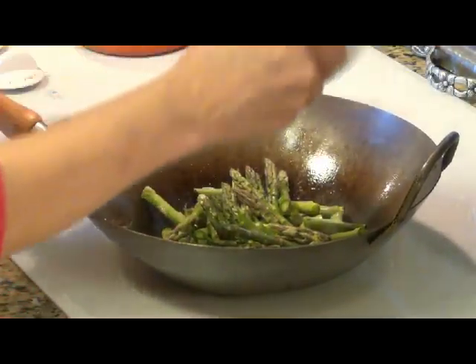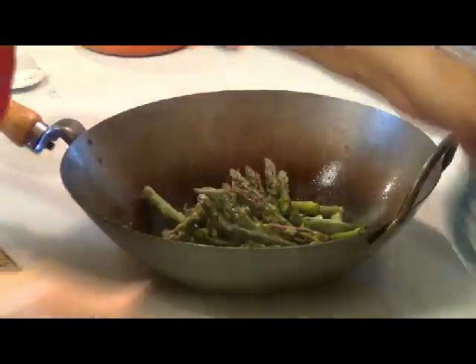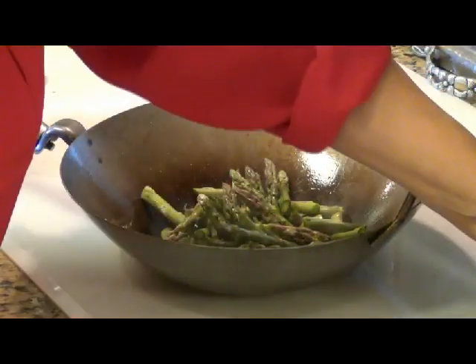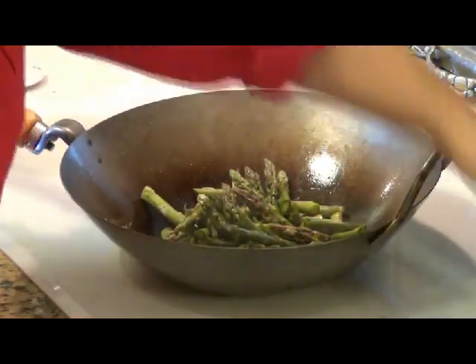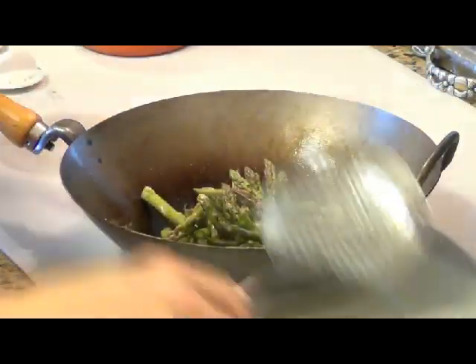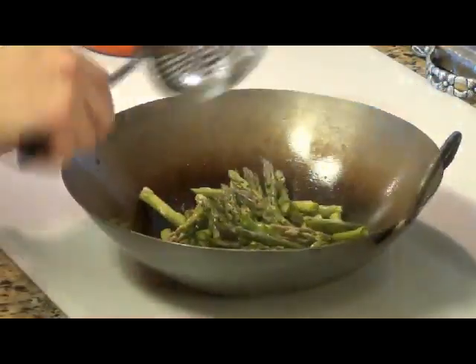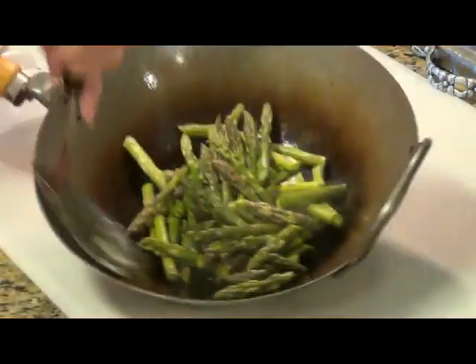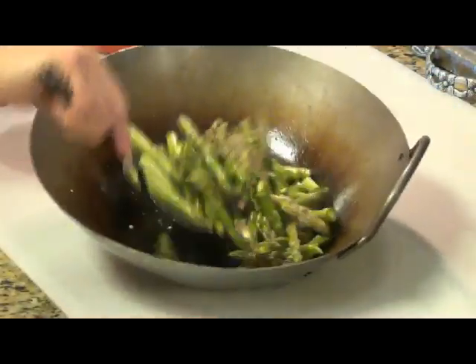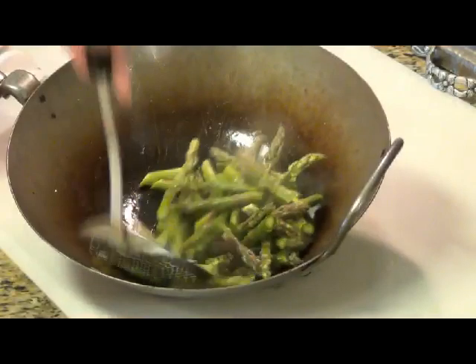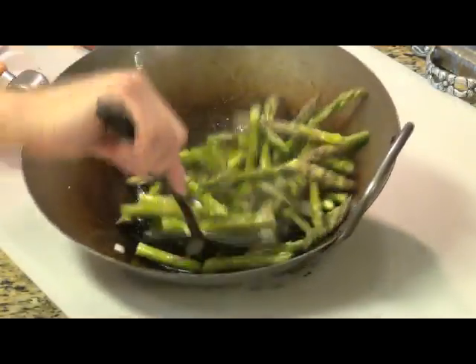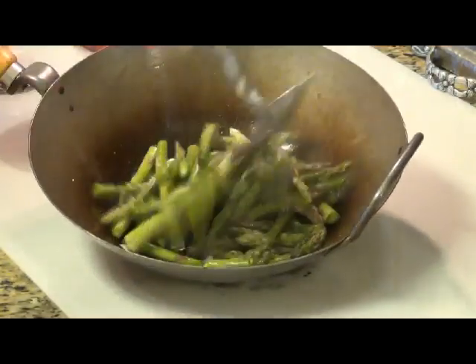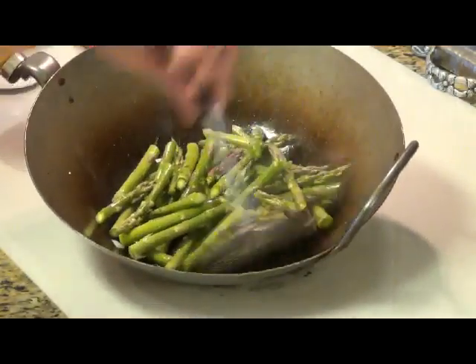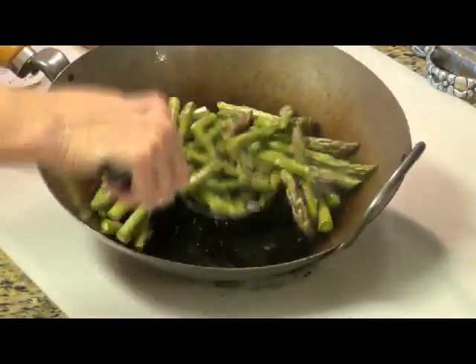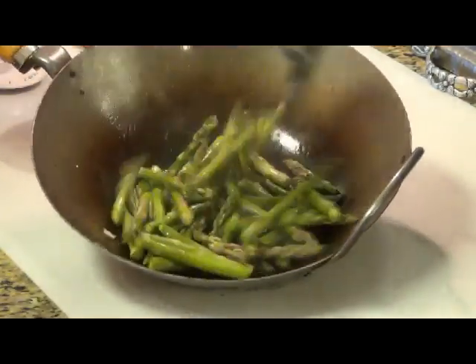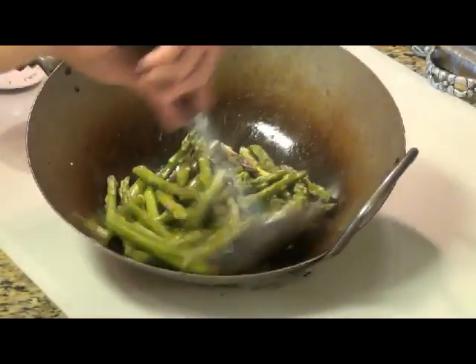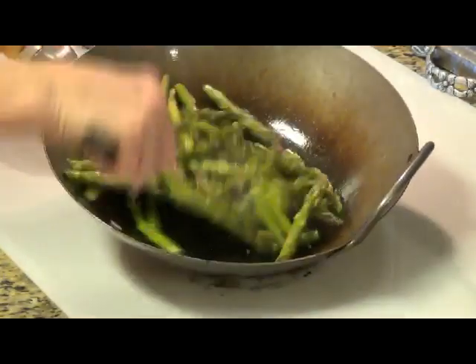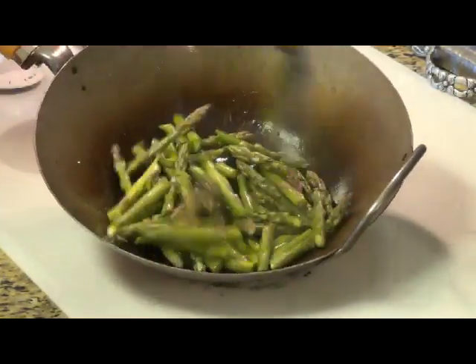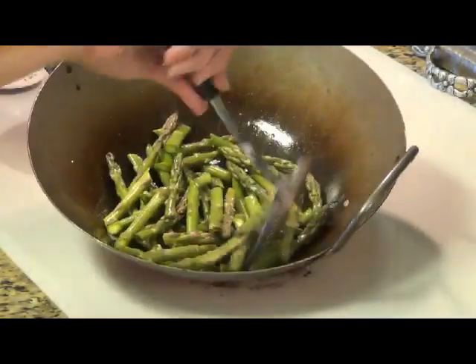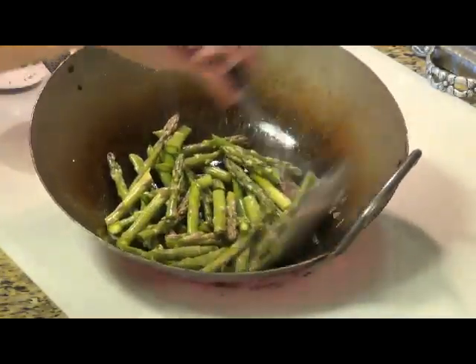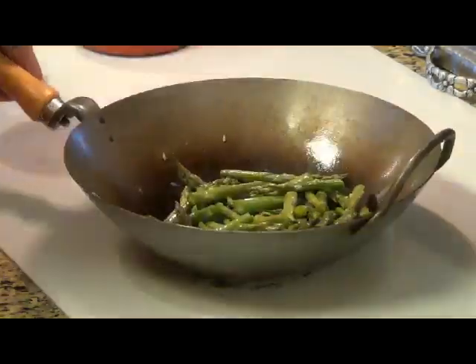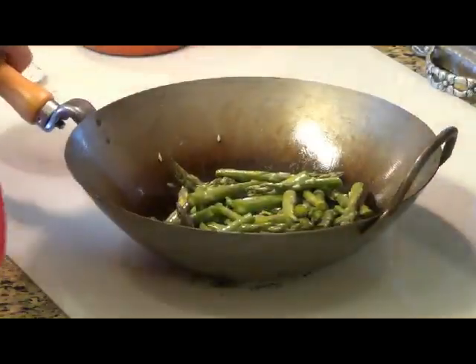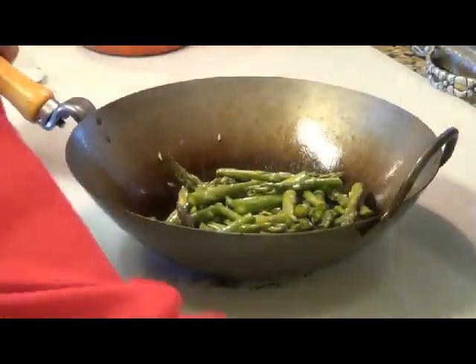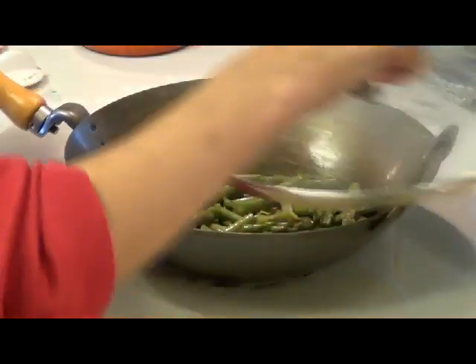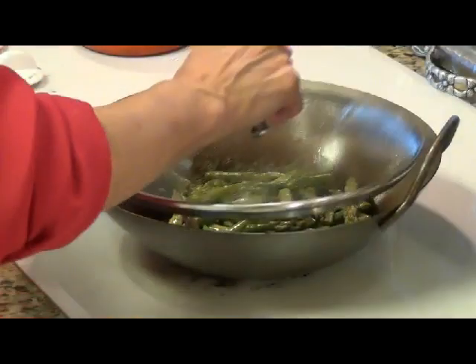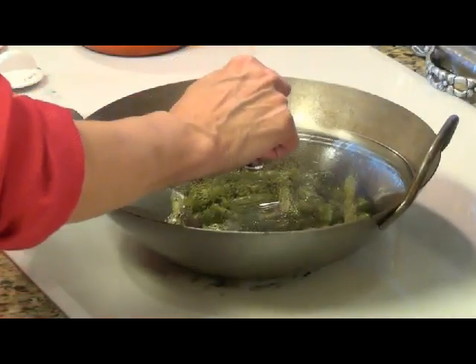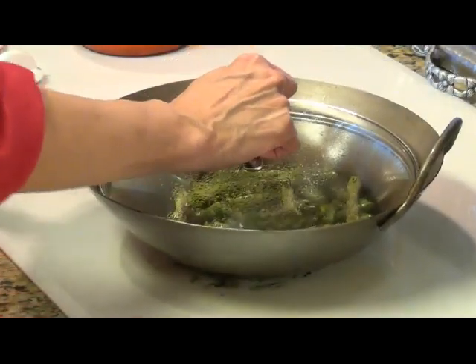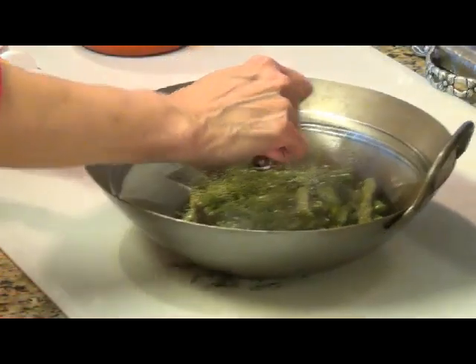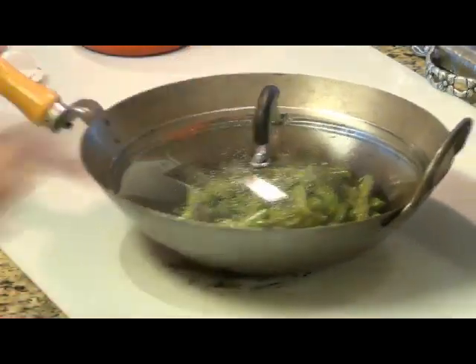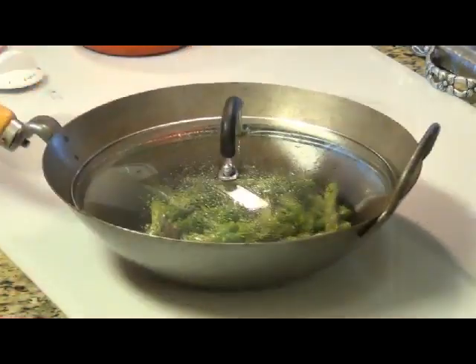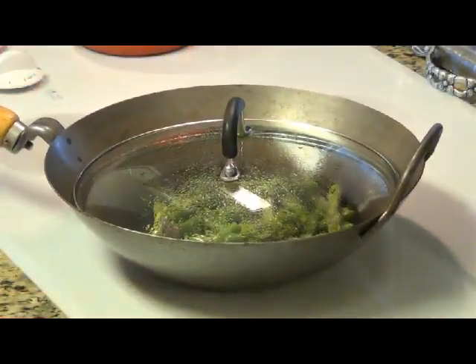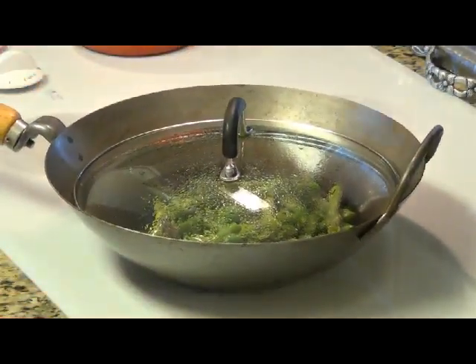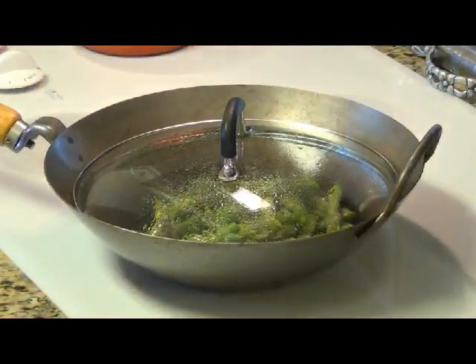Asparagus. I'm going to try to get all the pieces coated. And now the lid — I'm going to let it steam fry for a few minutes.